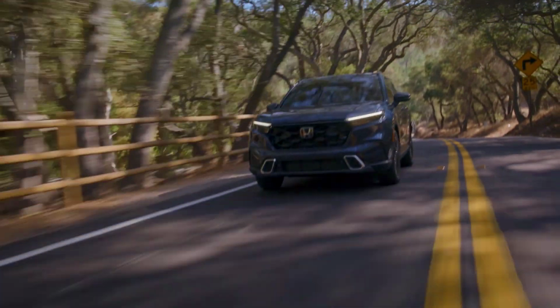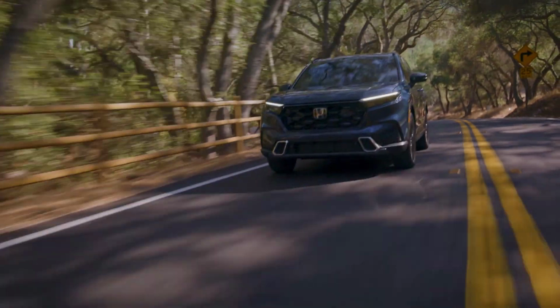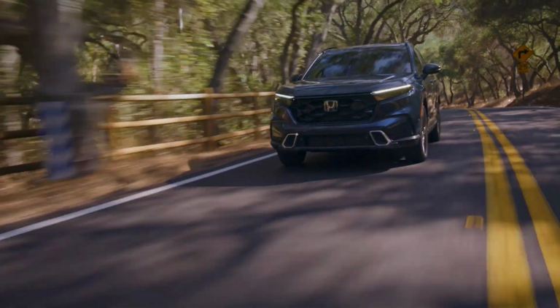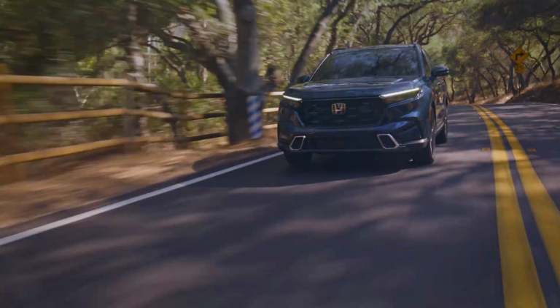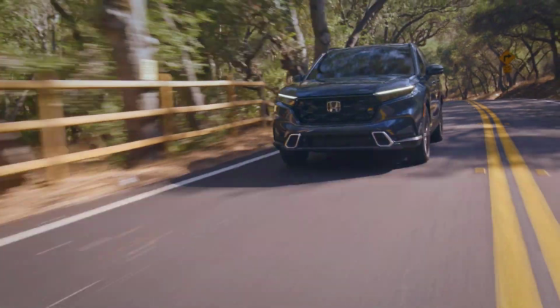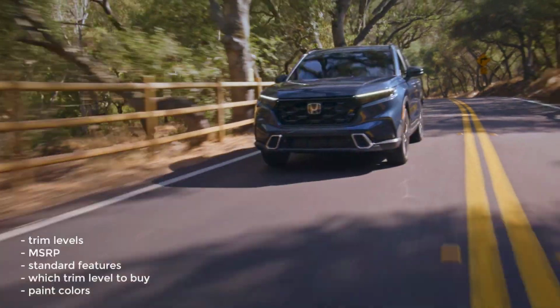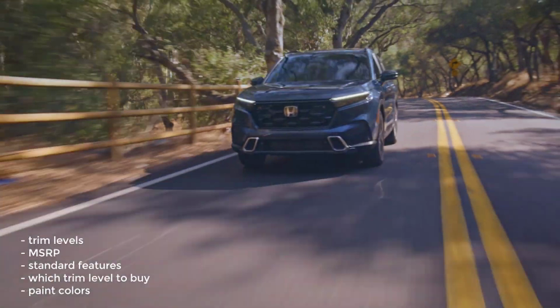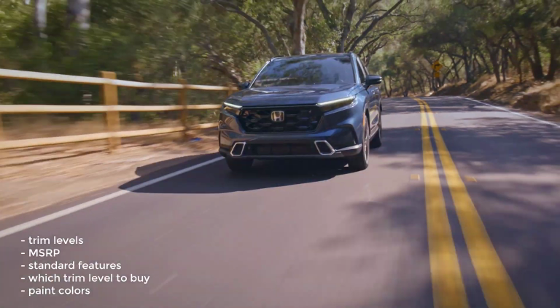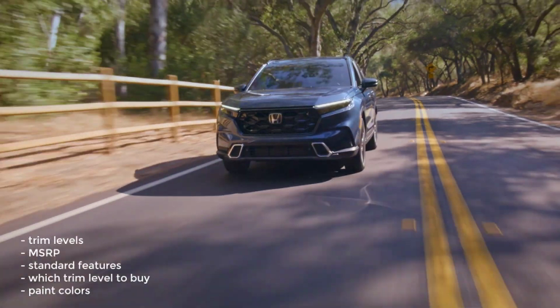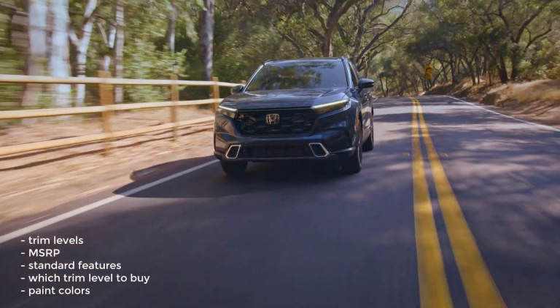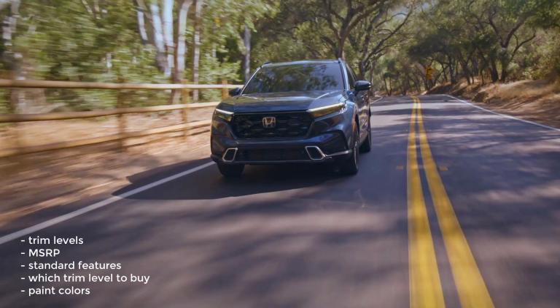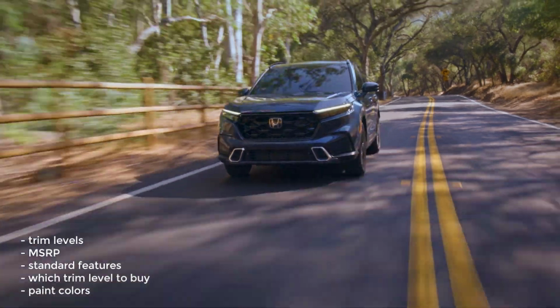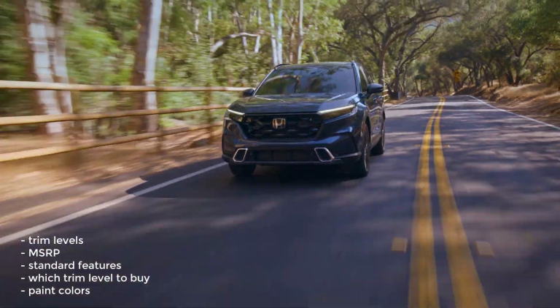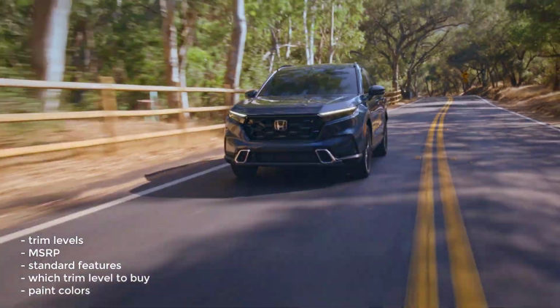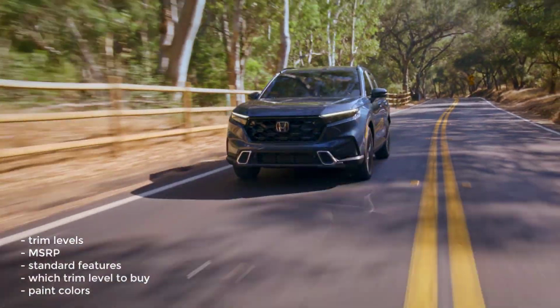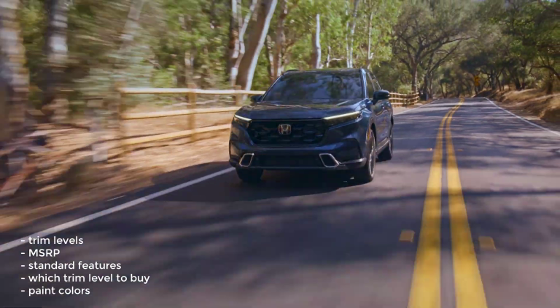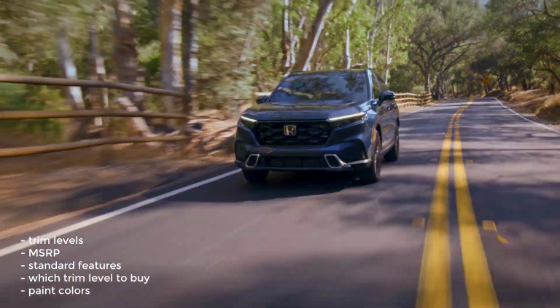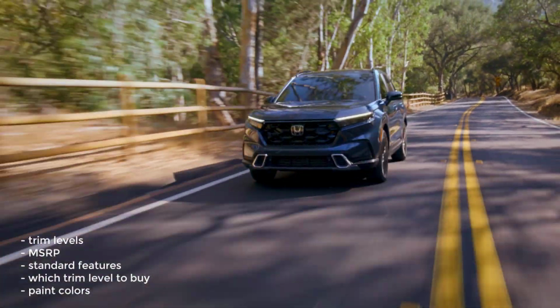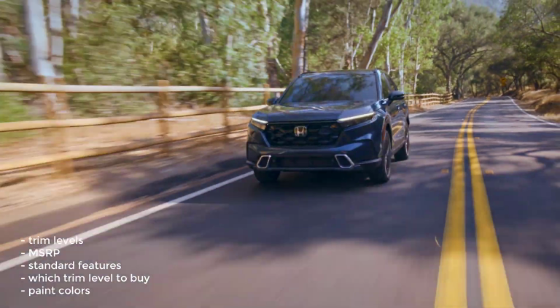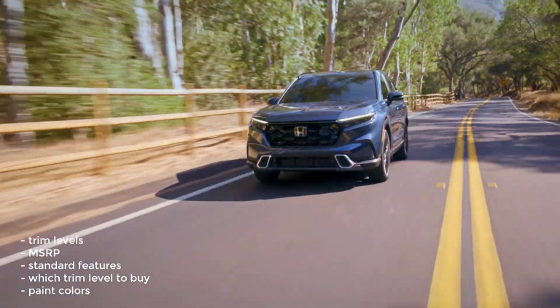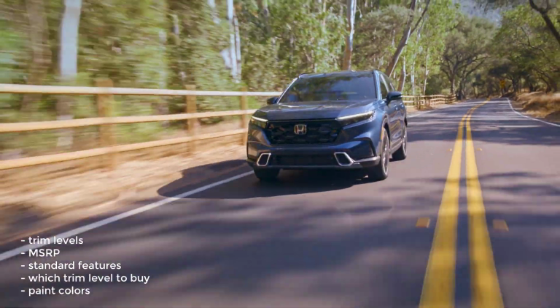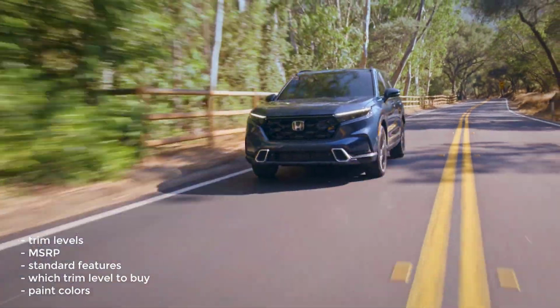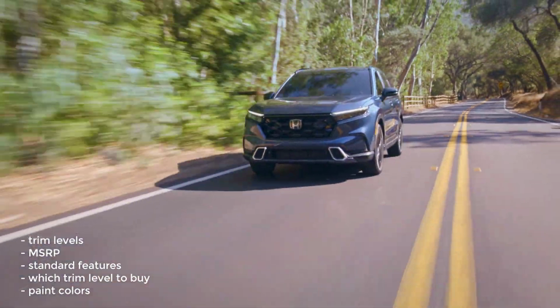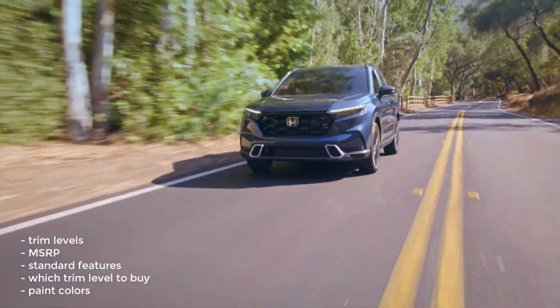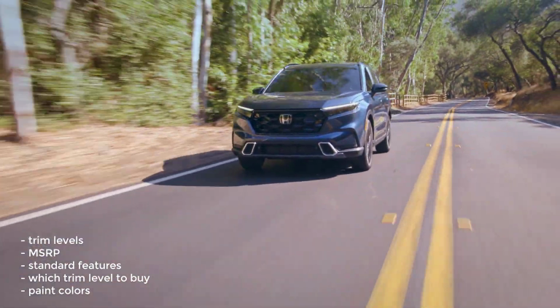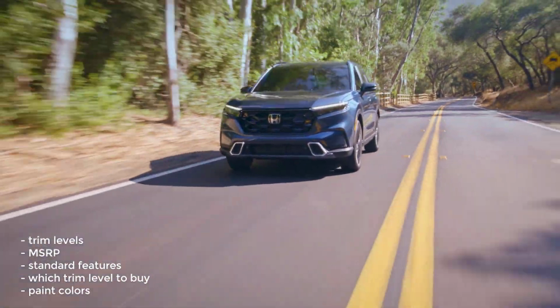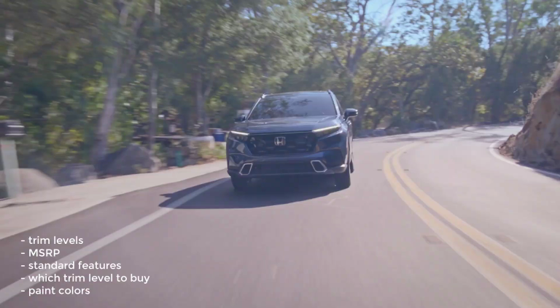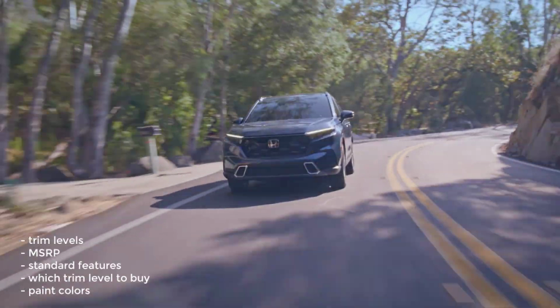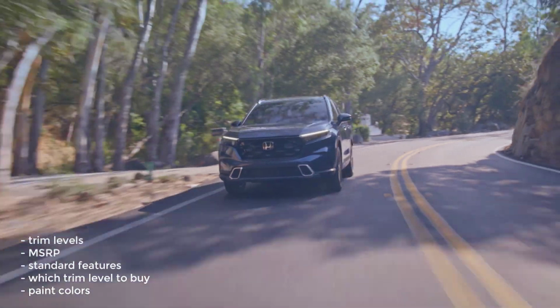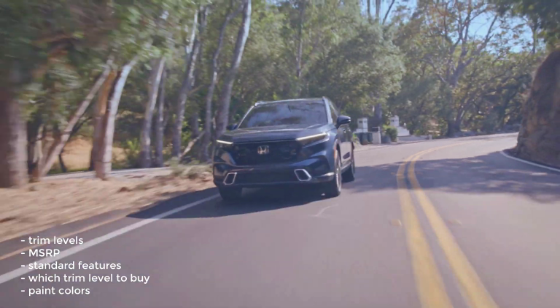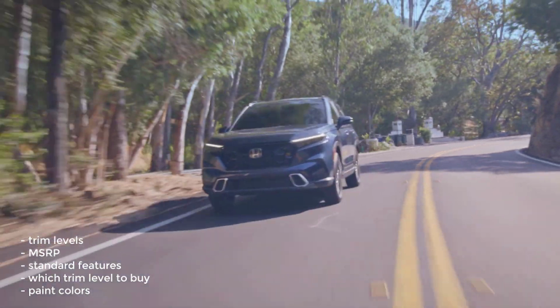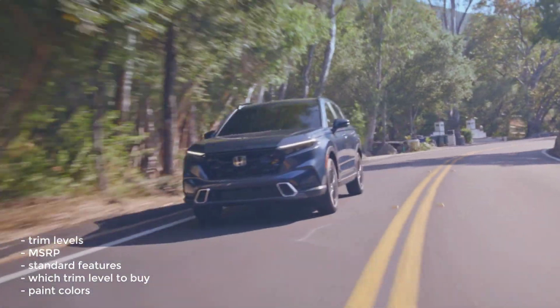Okay, that's it — I'm going to wrap this video up. I went over the trim levels, MSRP, standard features, which trim level to buy, and the paint colors for the 2023 Honda CR-V.